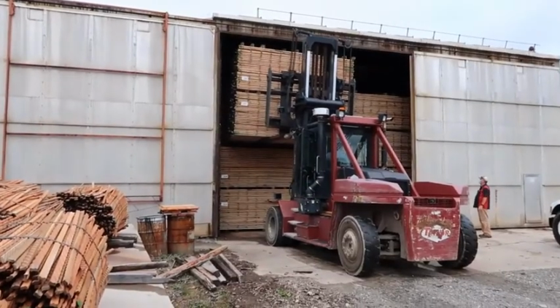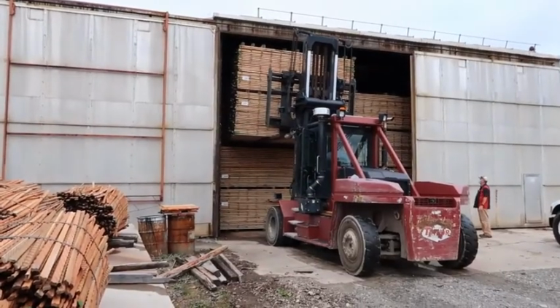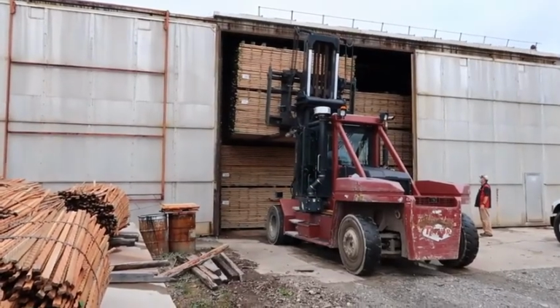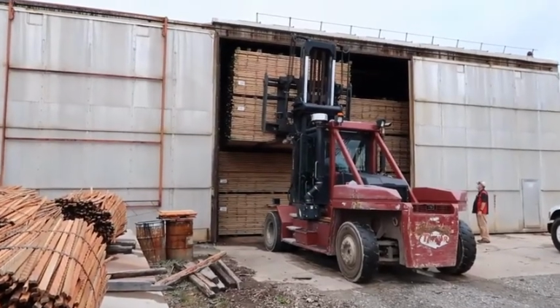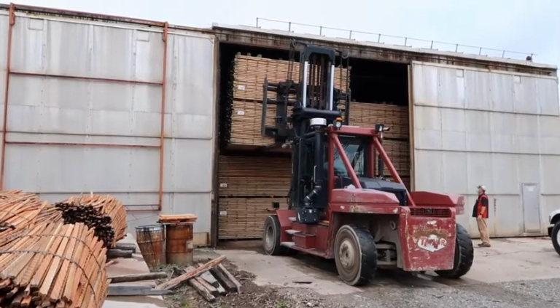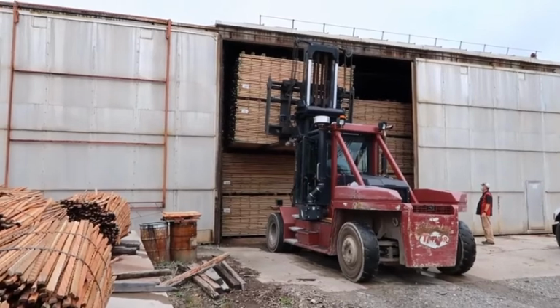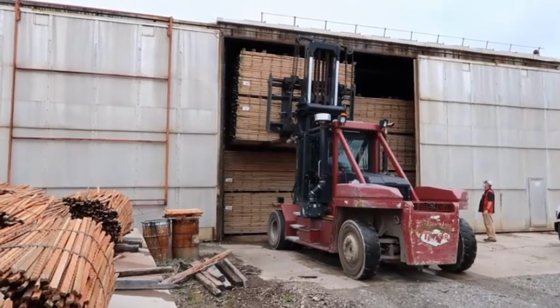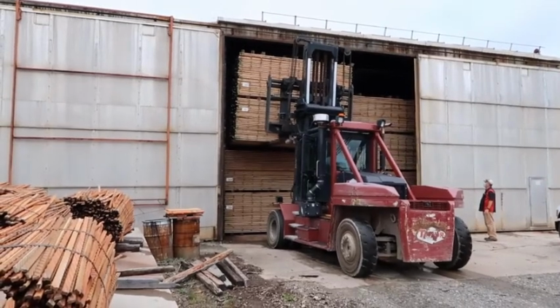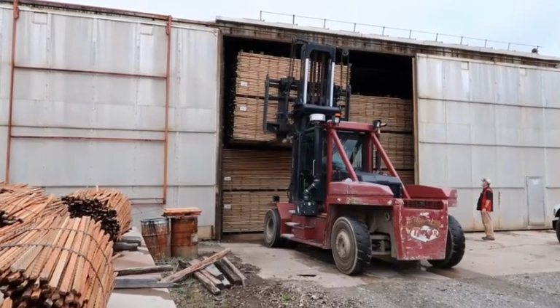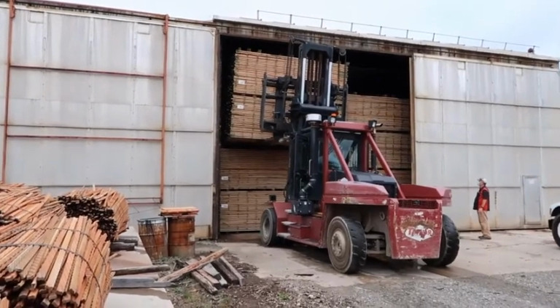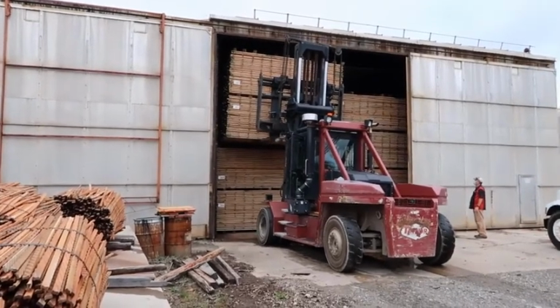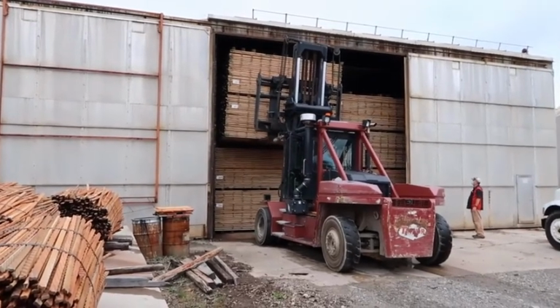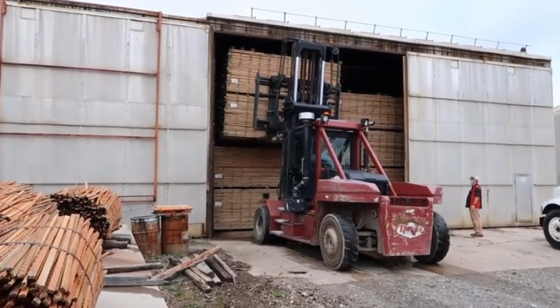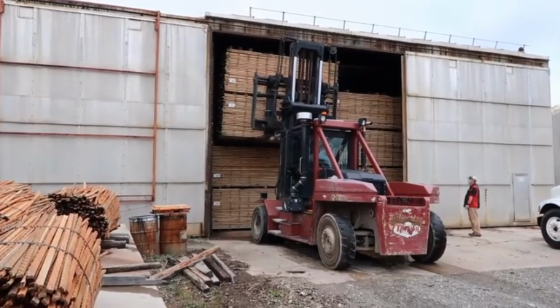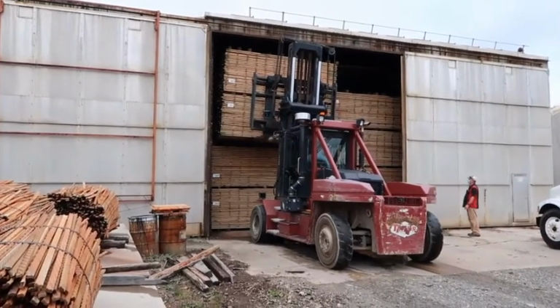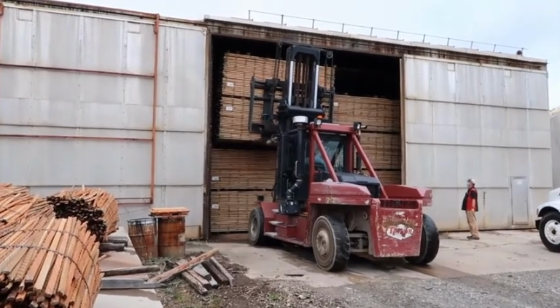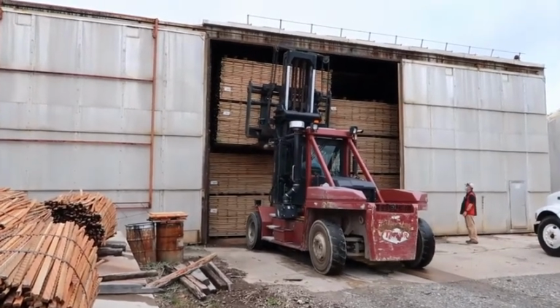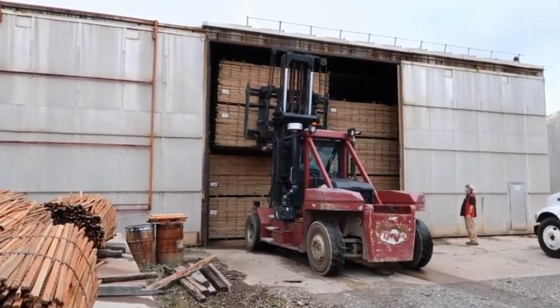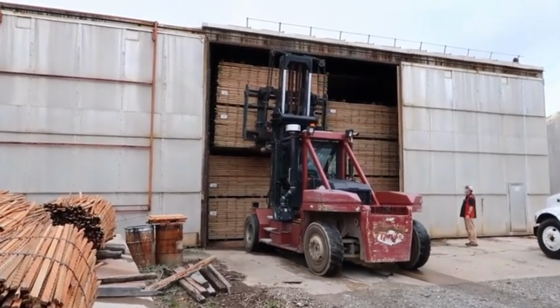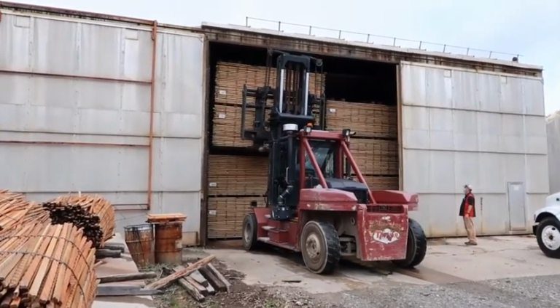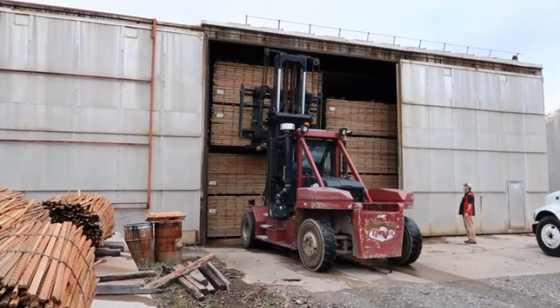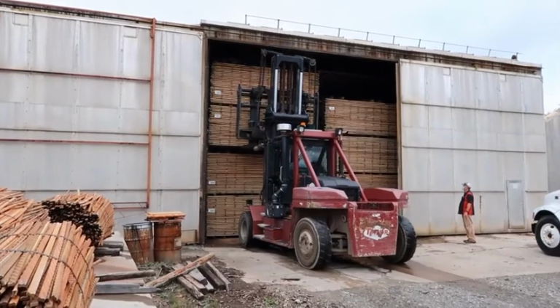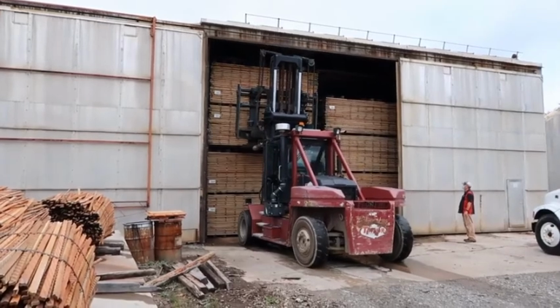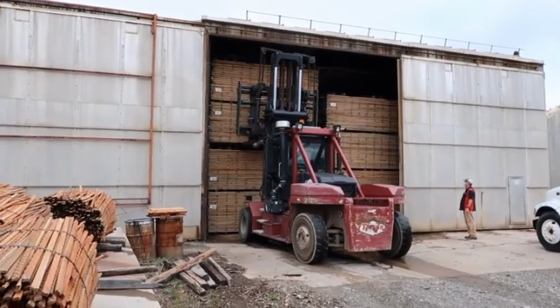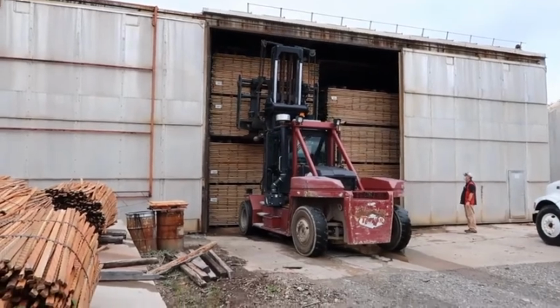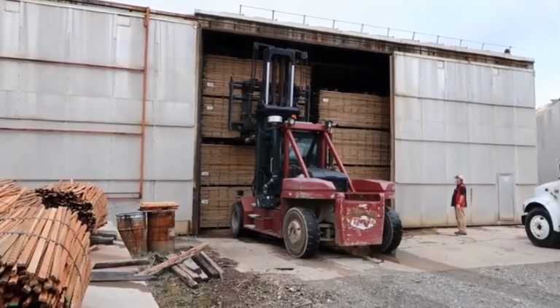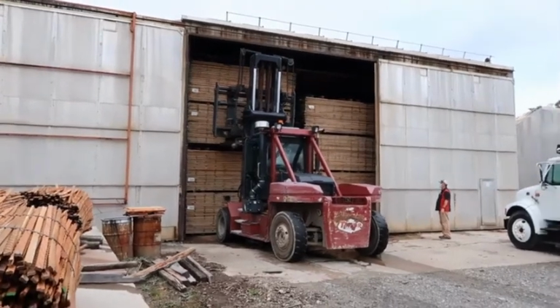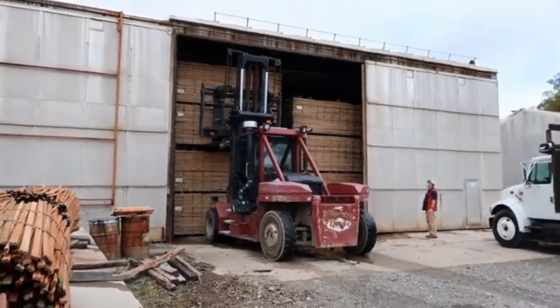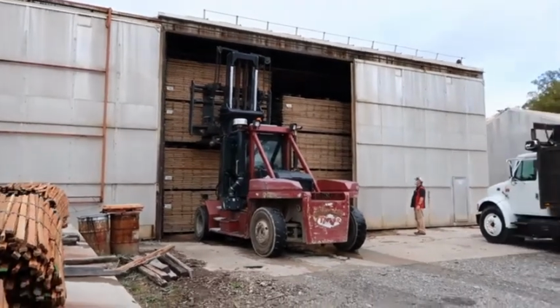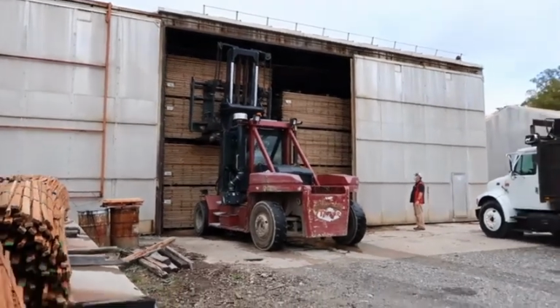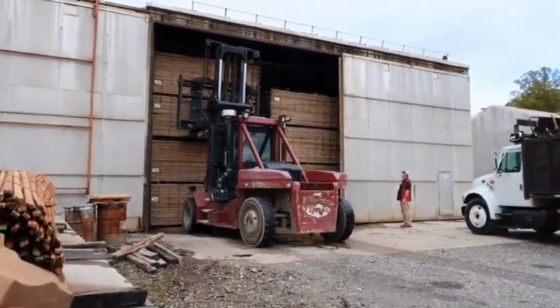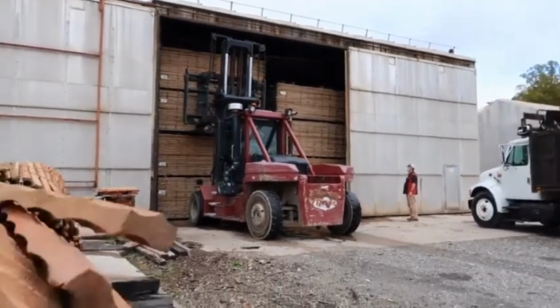Boards are stacked and delivered to a dry kiln facility to reduce the moisture content to 7 to 10 percent. If lumber is not dried properly, it will cause defects in the finished products.